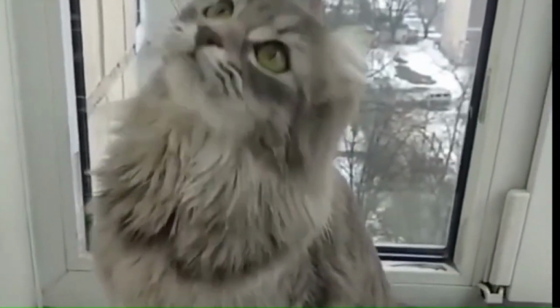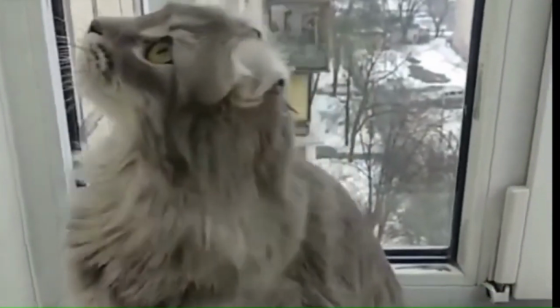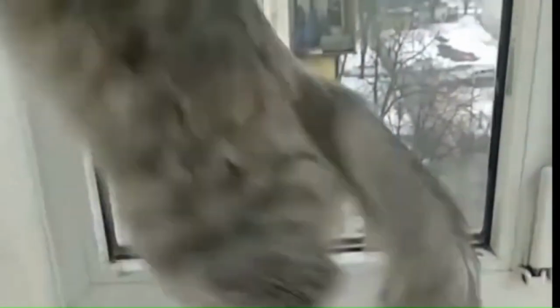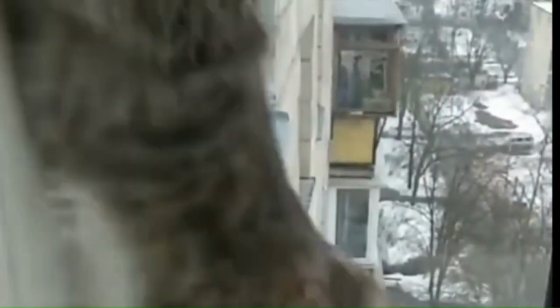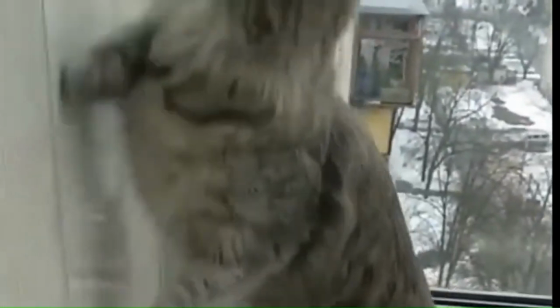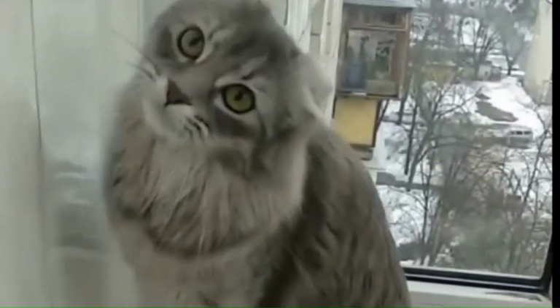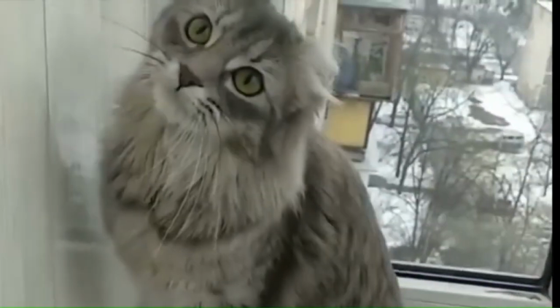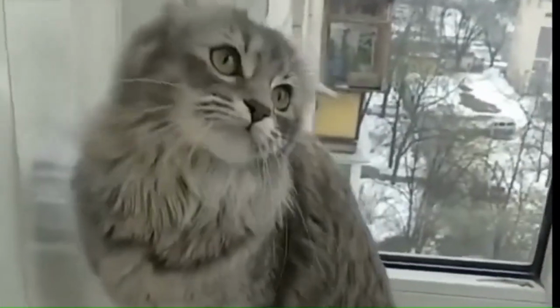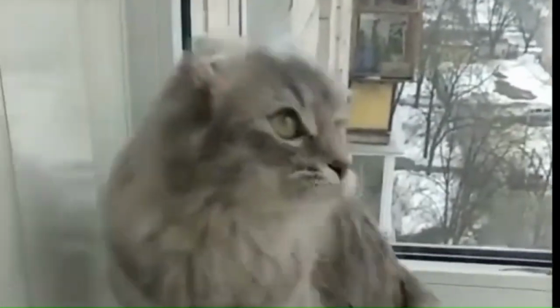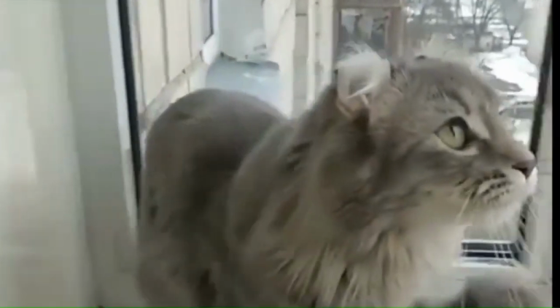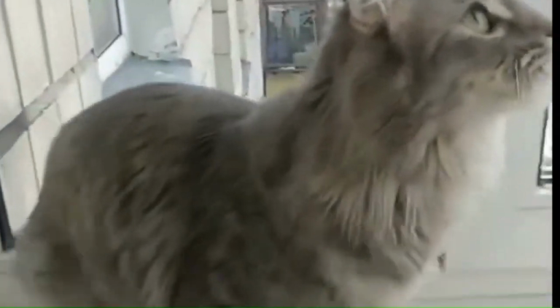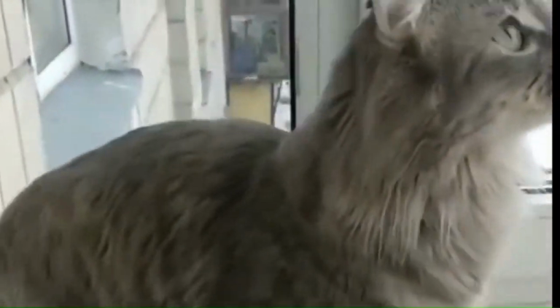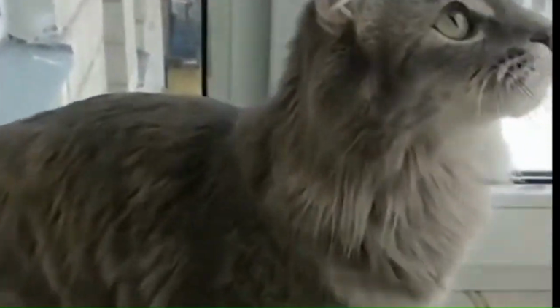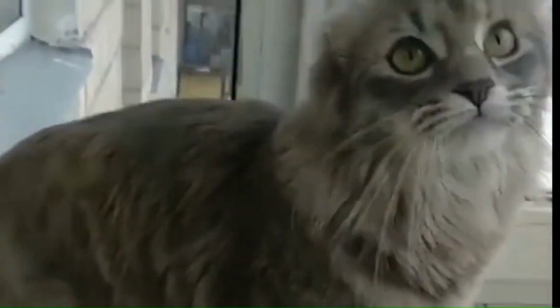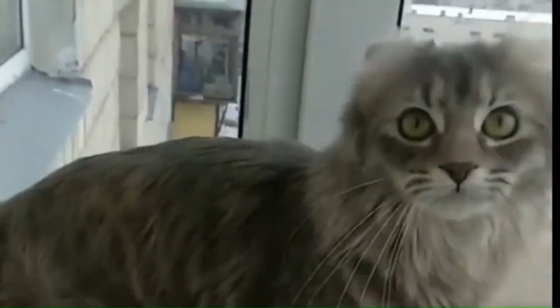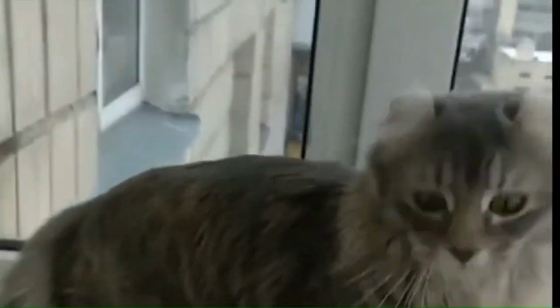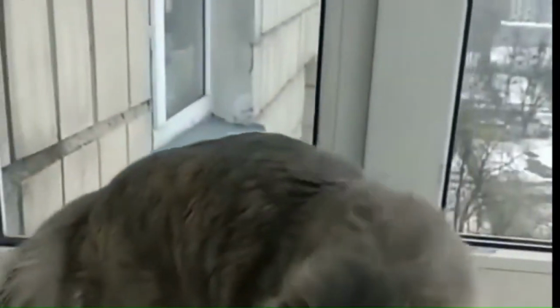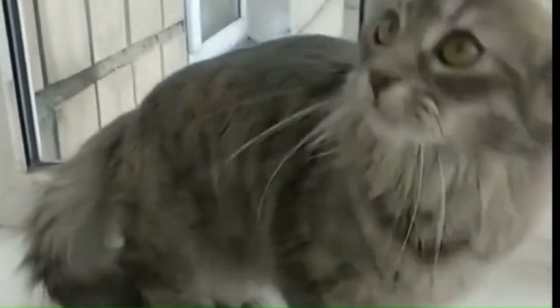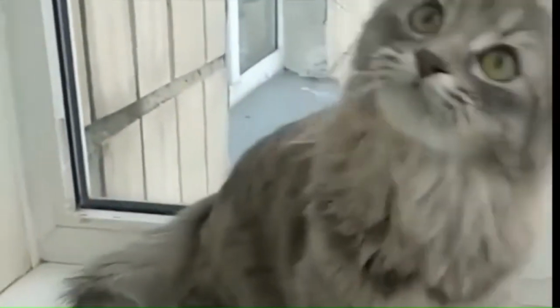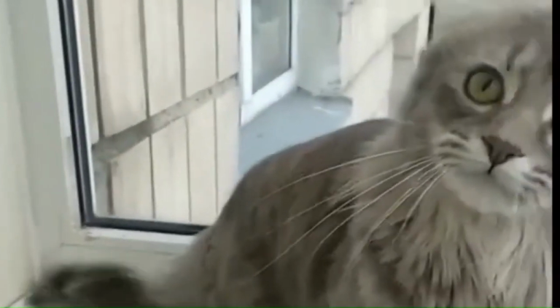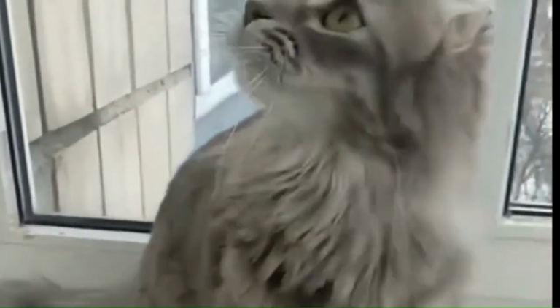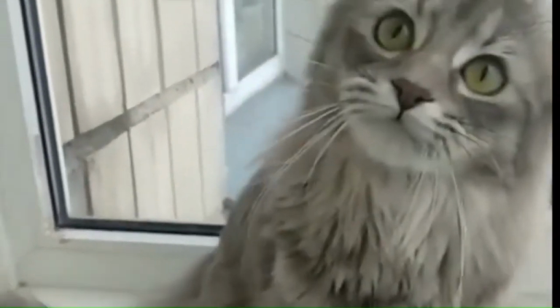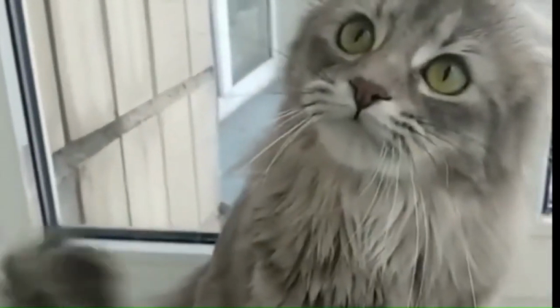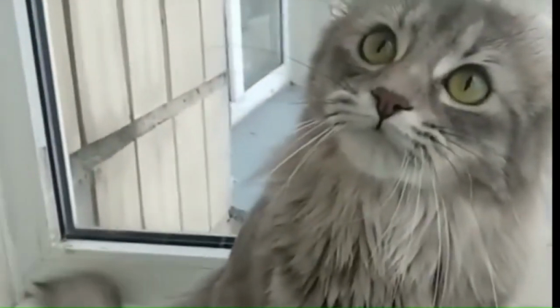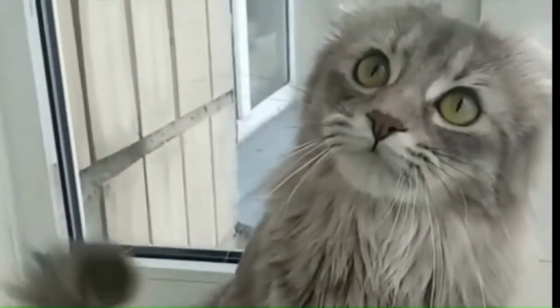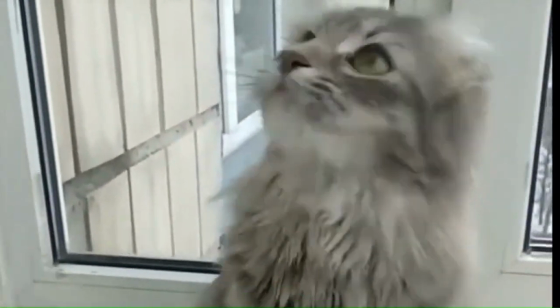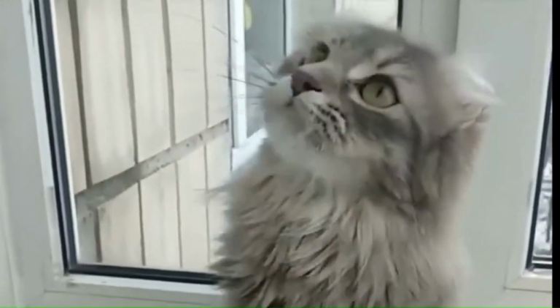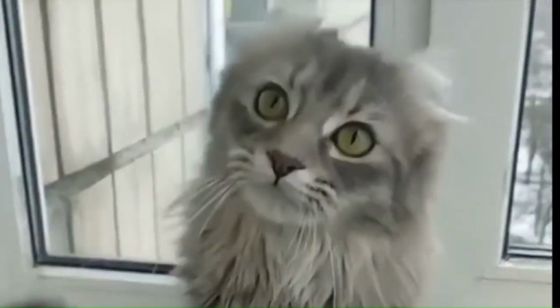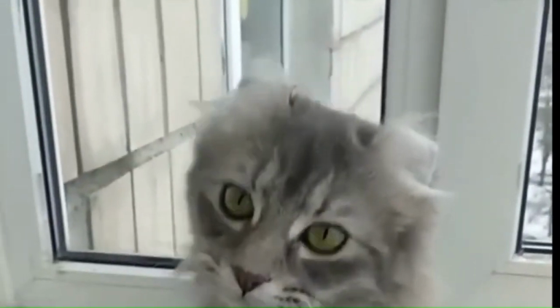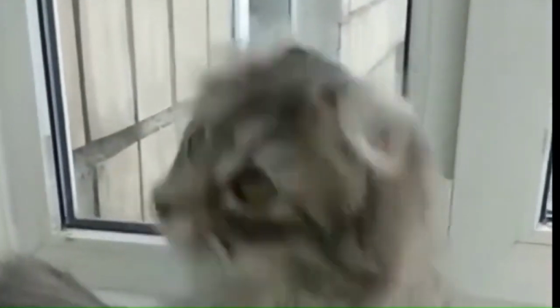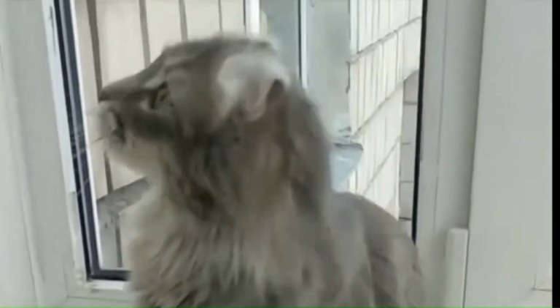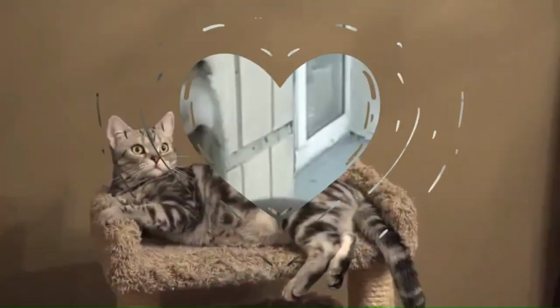Number 7: American Curl Longhair. Originating in the United States, the American Curl Longhair is a distinctive cat breed known for its unique curled ears that give it an elegant appearance. These cats are characterized by their long, luxurious coats and playful personalities.